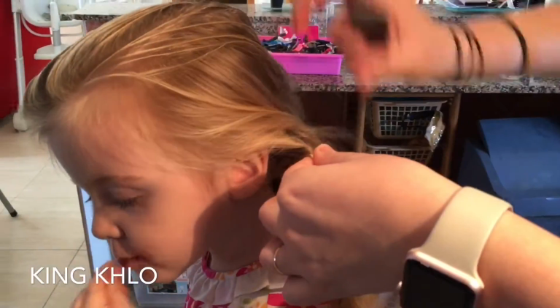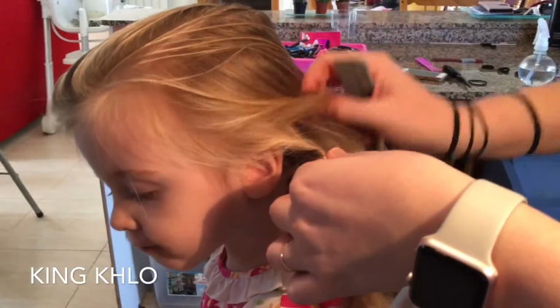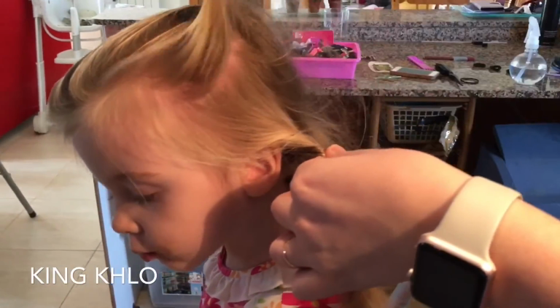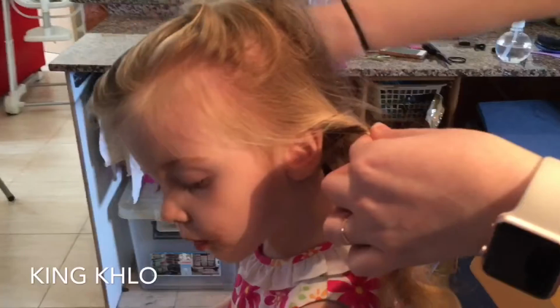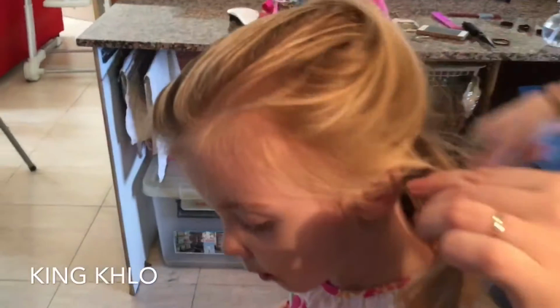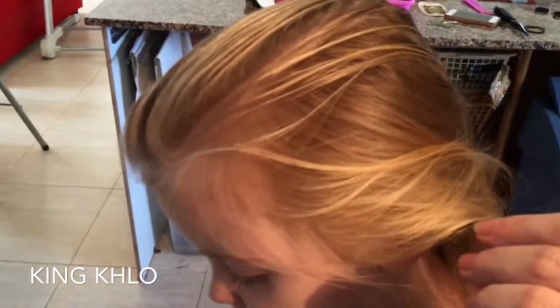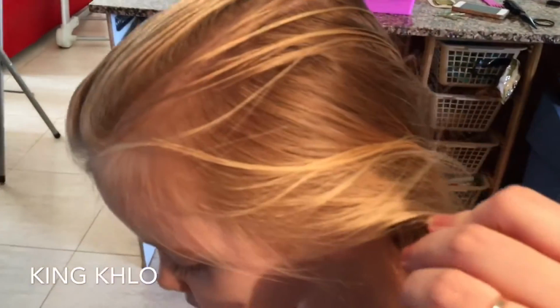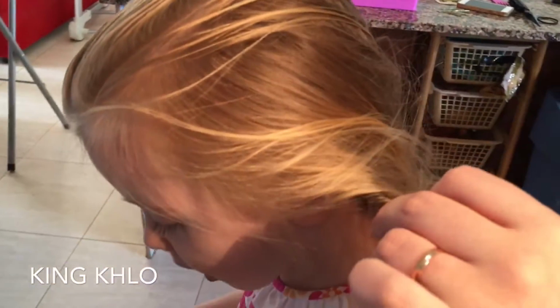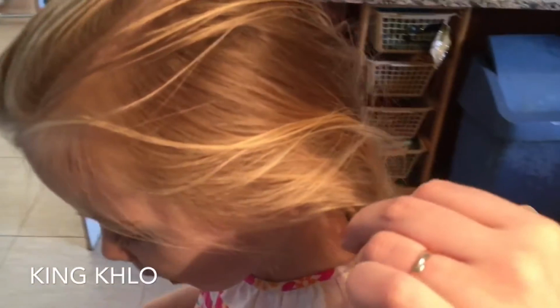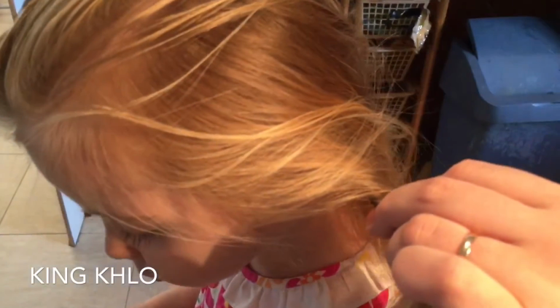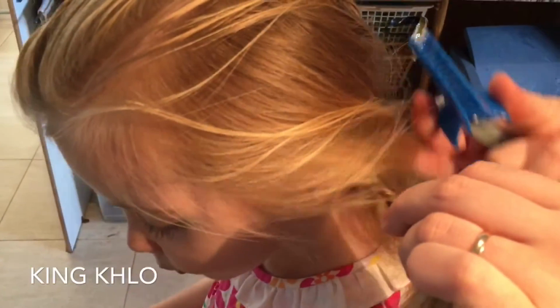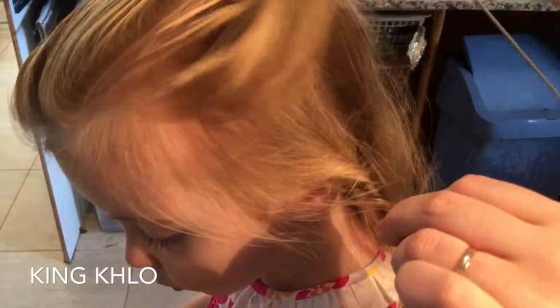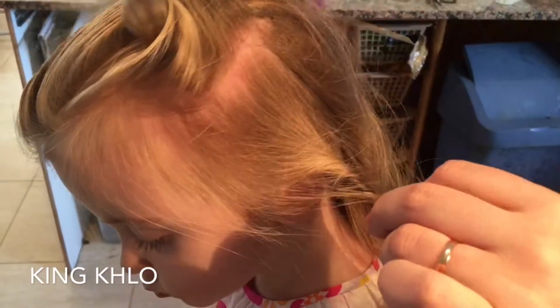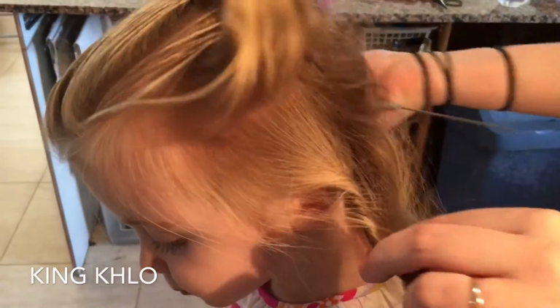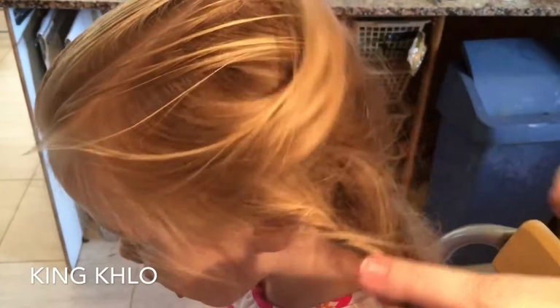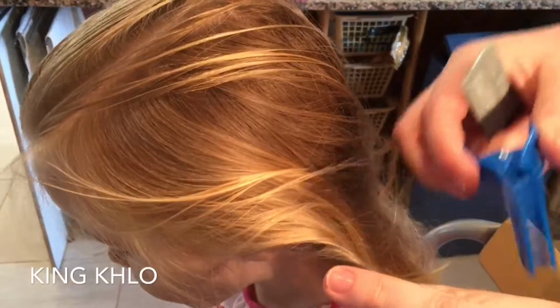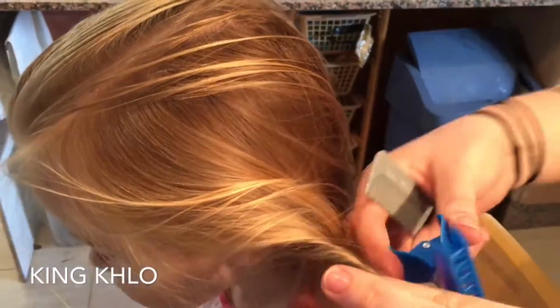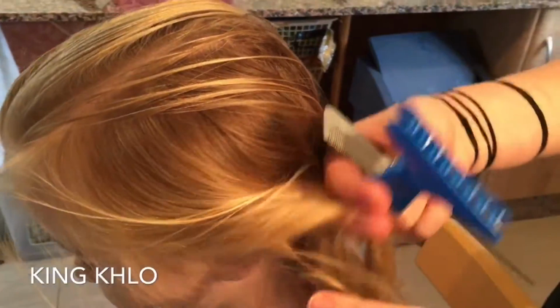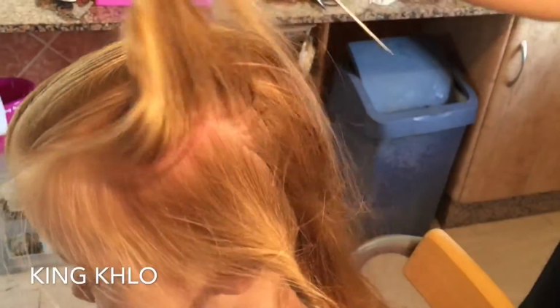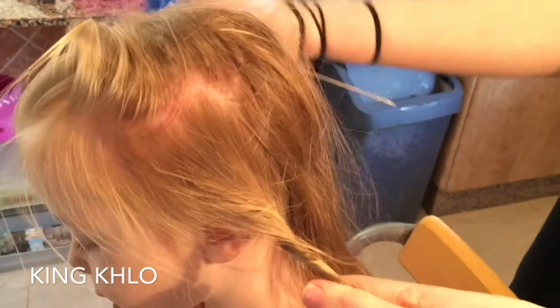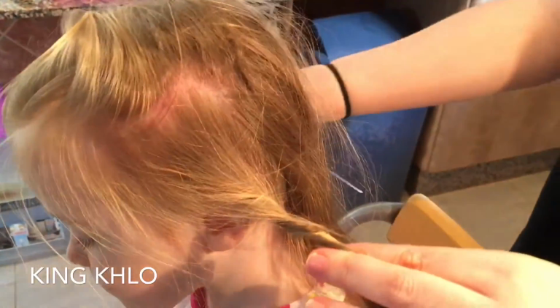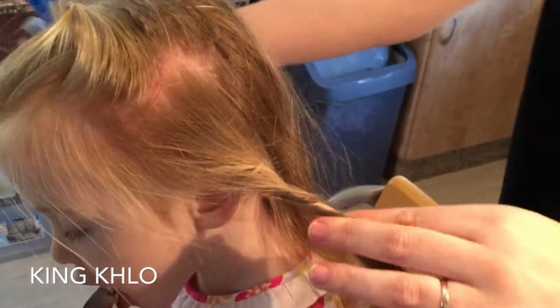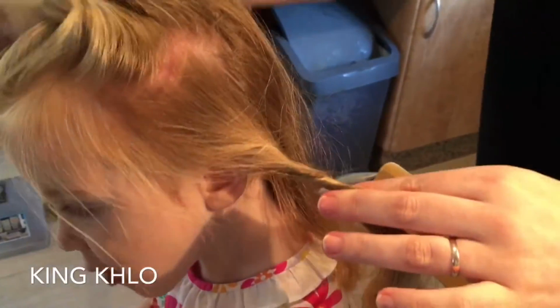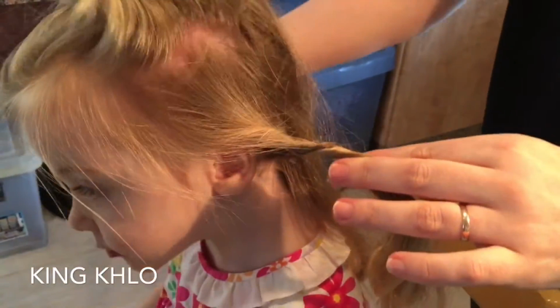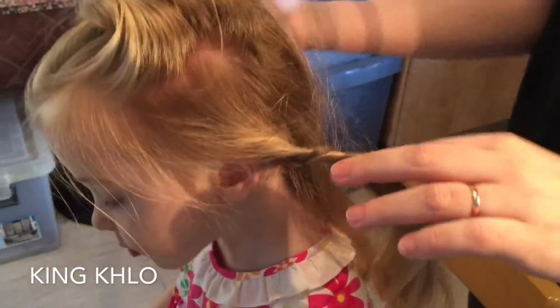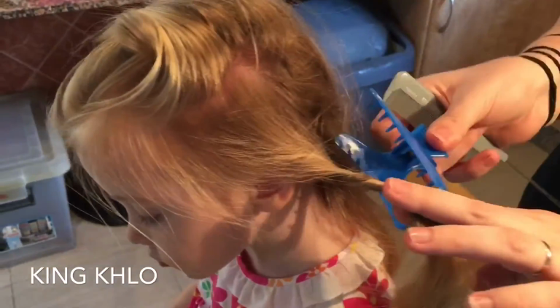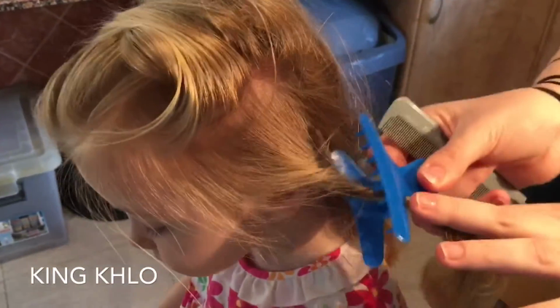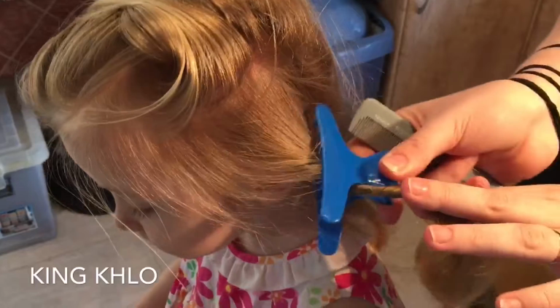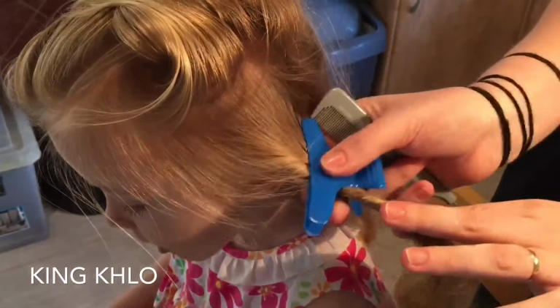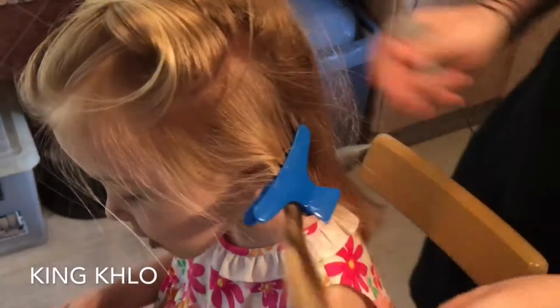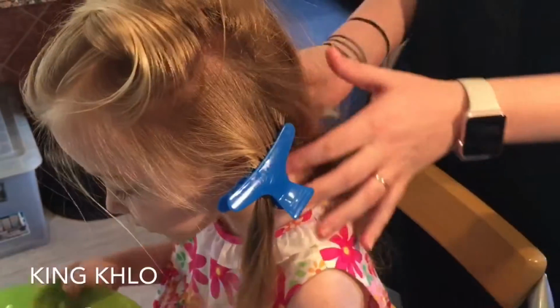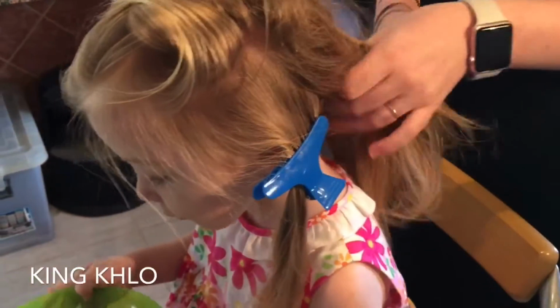Remember how I said my daughter's hair was flyaway and never wanted to sit in the right position? This is why we damp it down — it's rebellious, never wants to do what I ask it to. And we clip that one away as well.